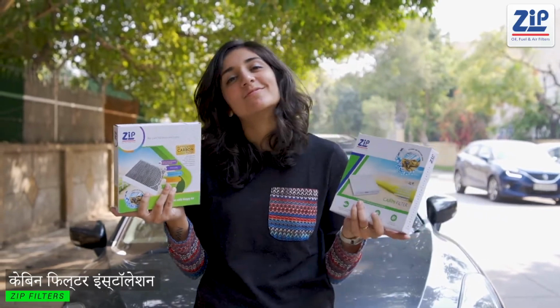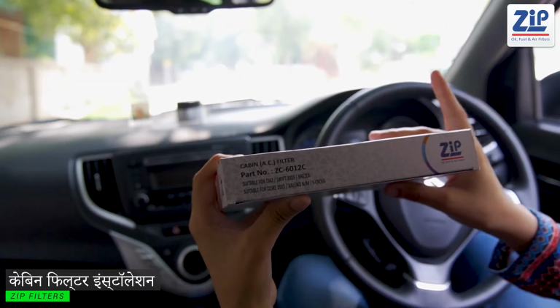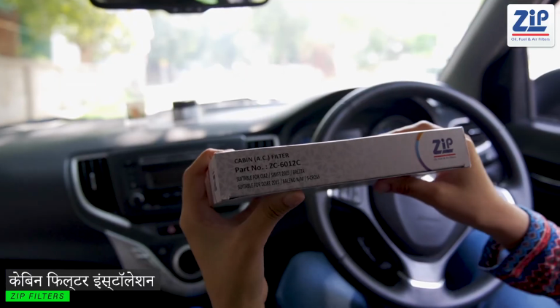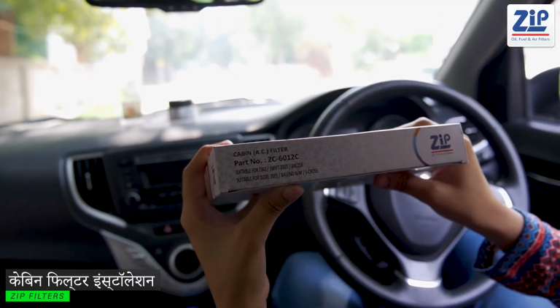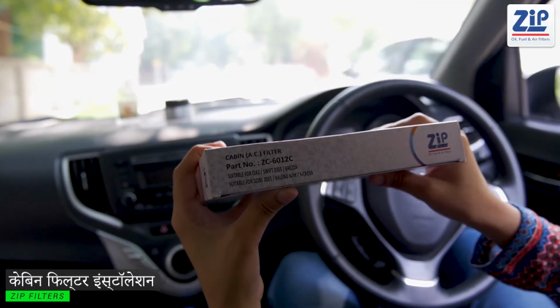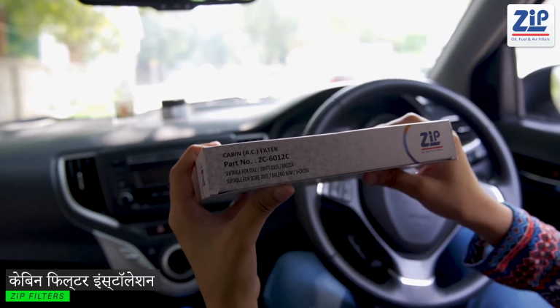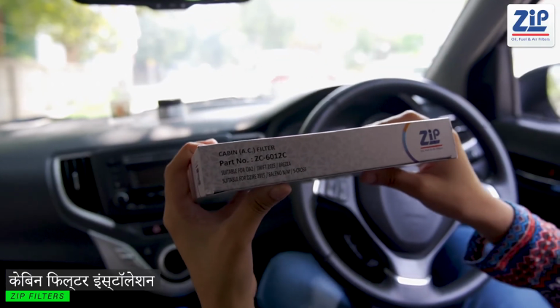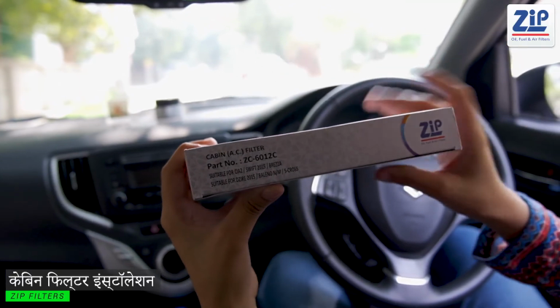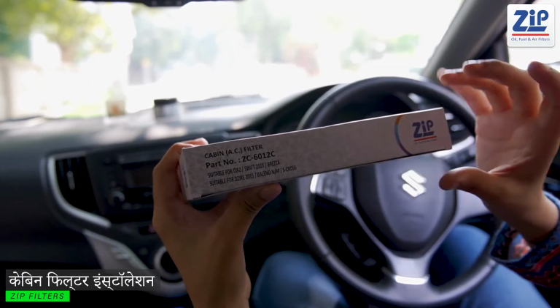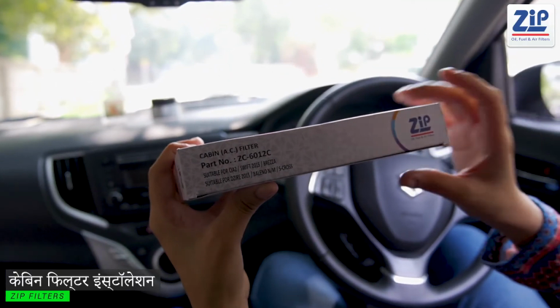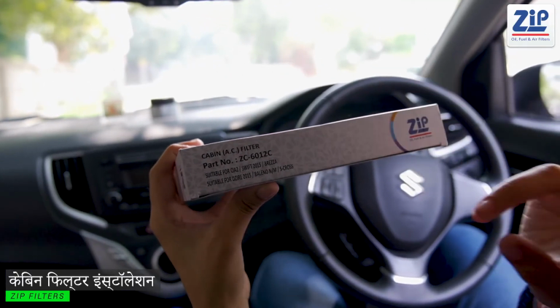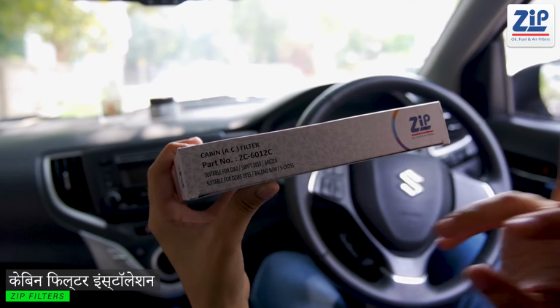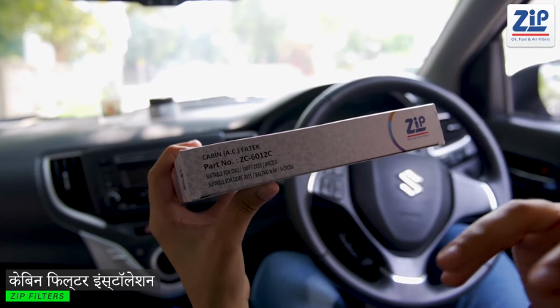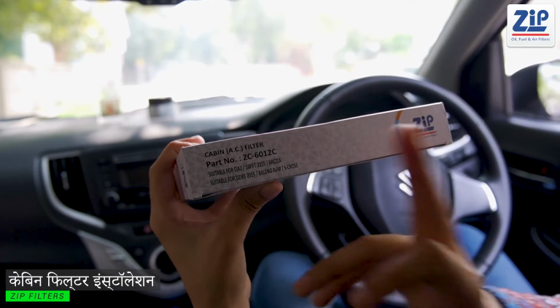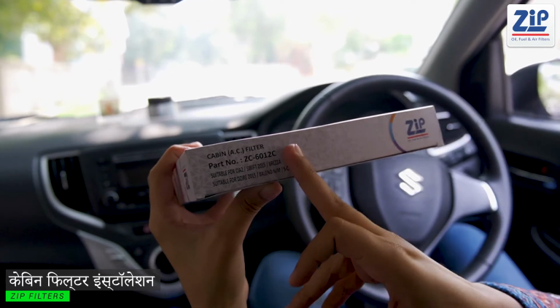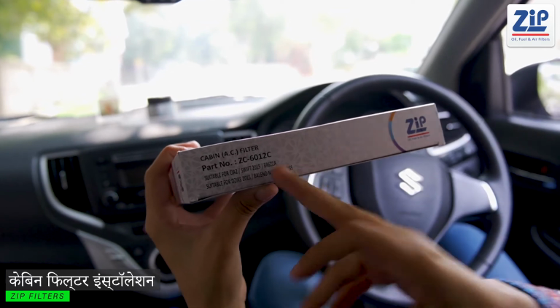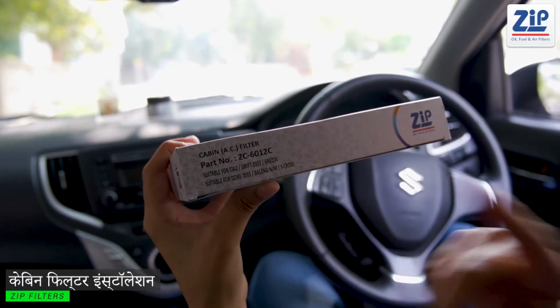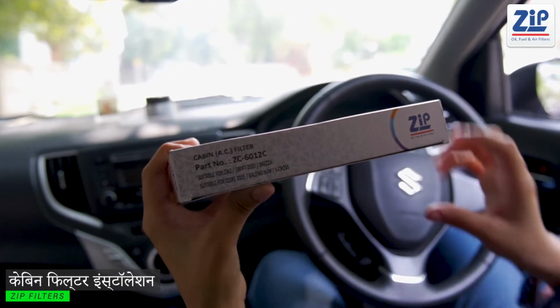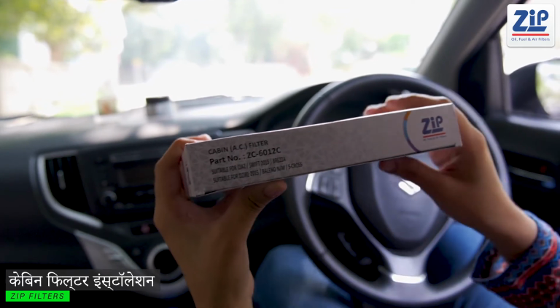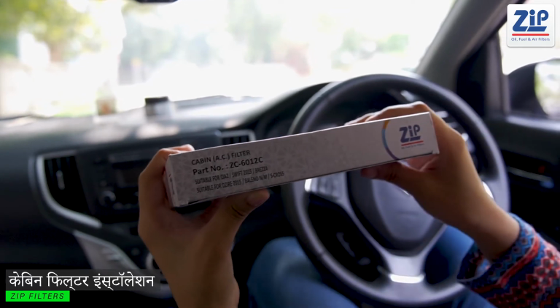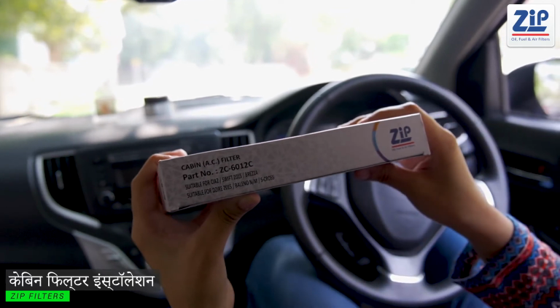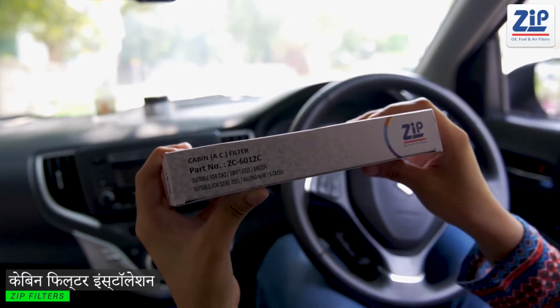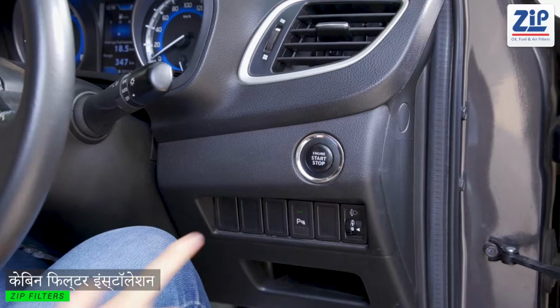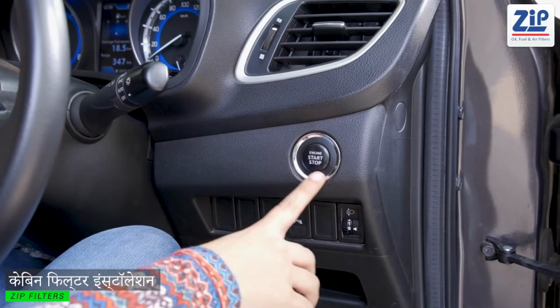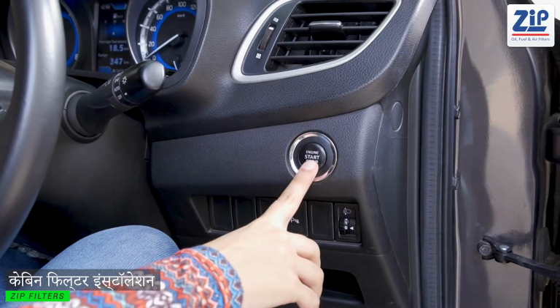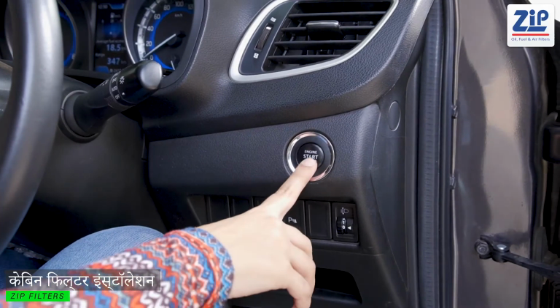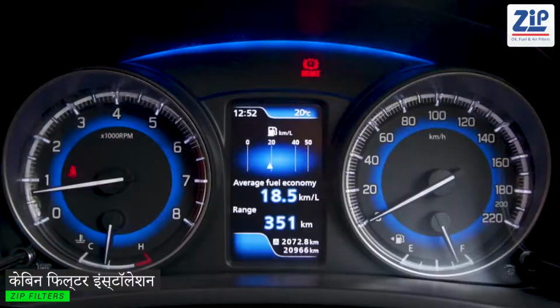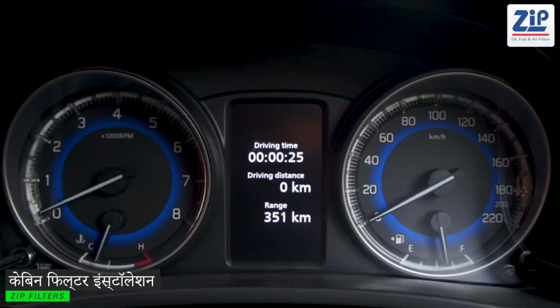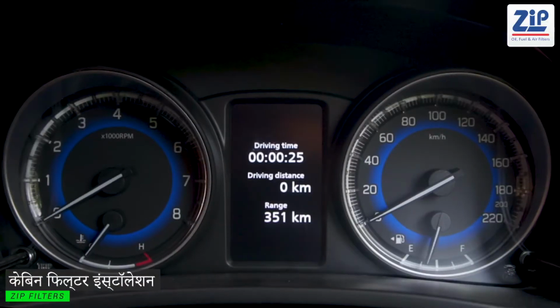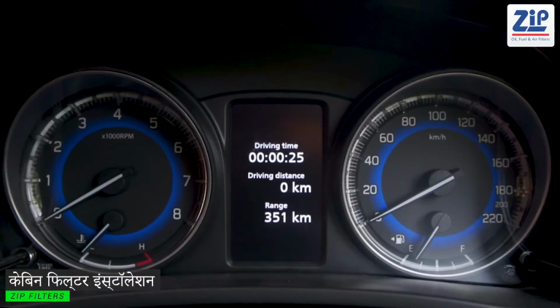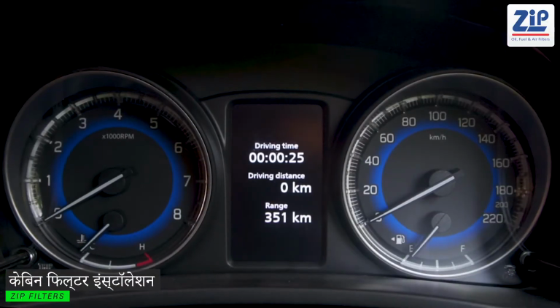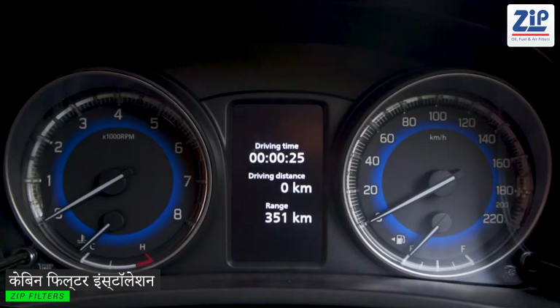First of all, check the model number on the back of the Zip Filter matches the model number of your car. Before you install the filter, check that your car is closed.